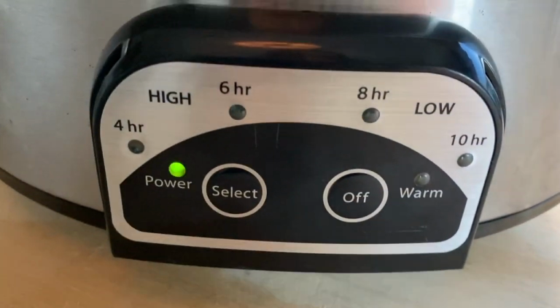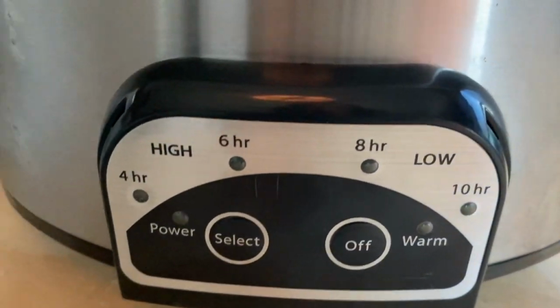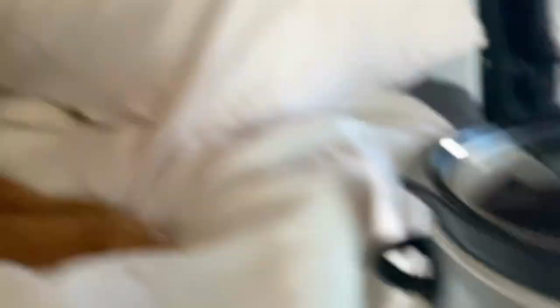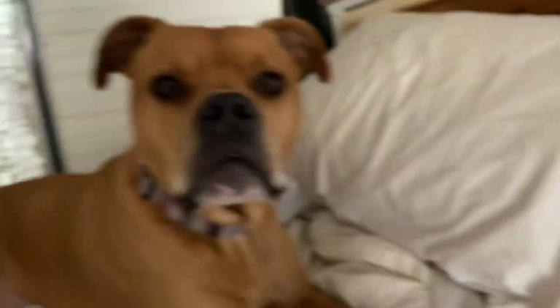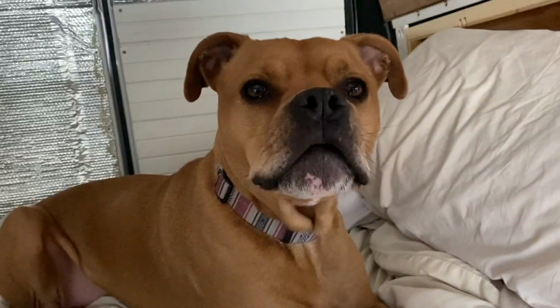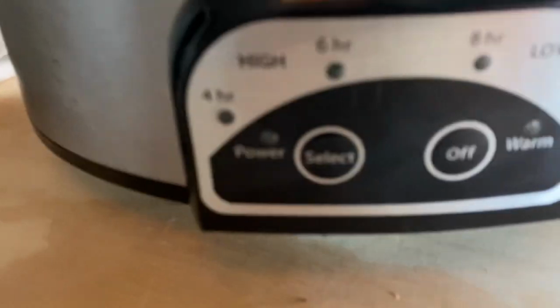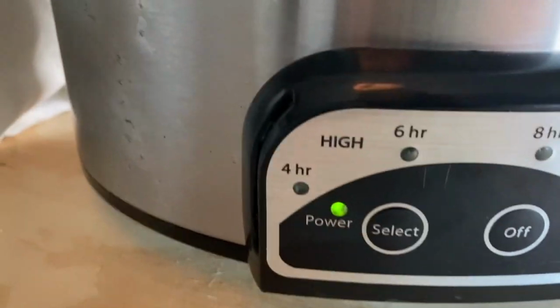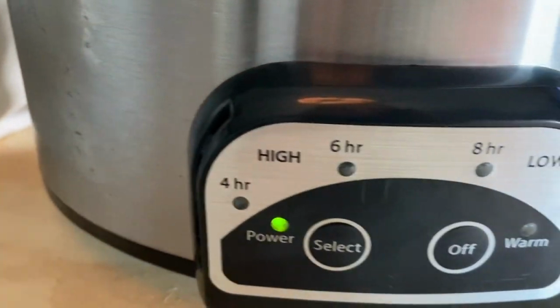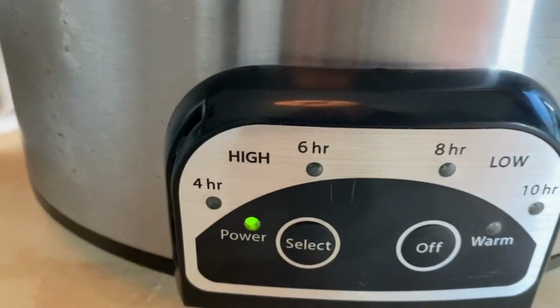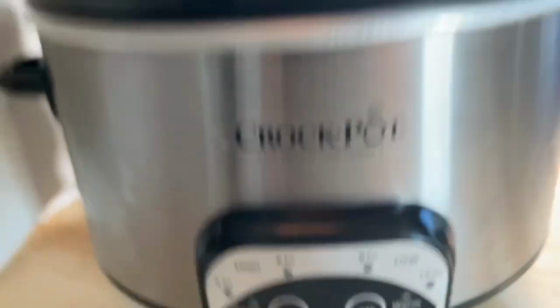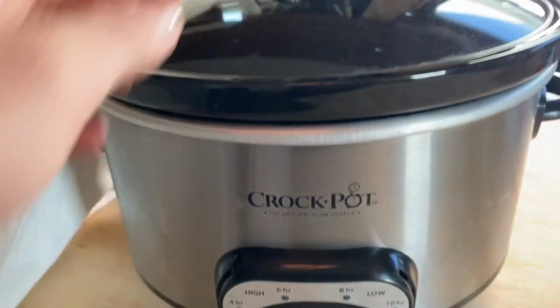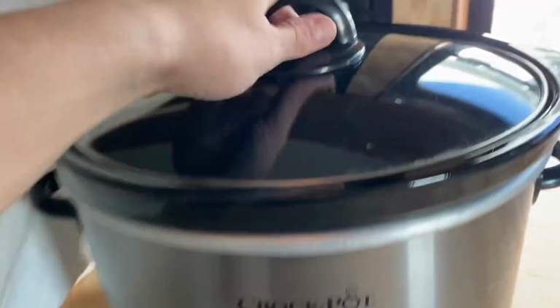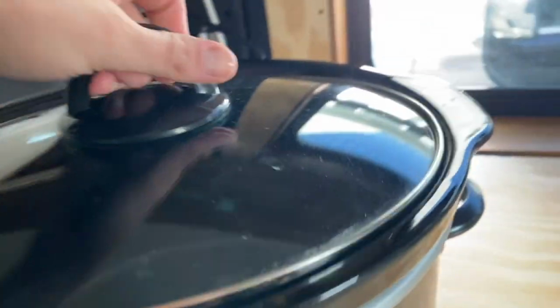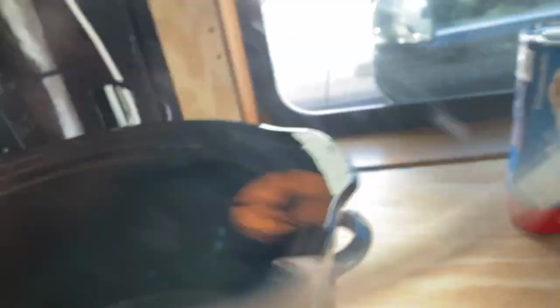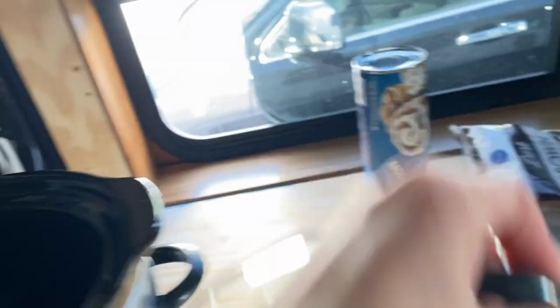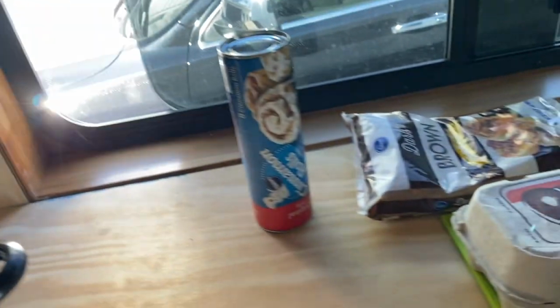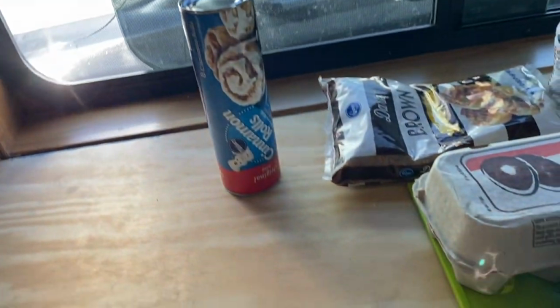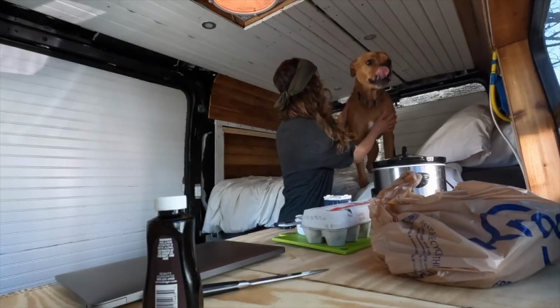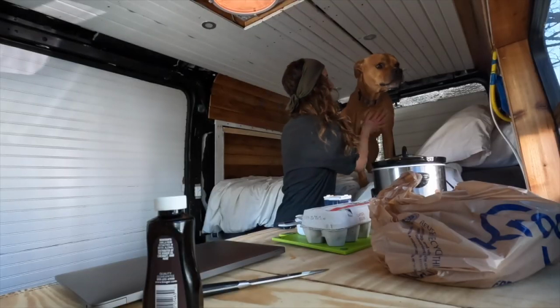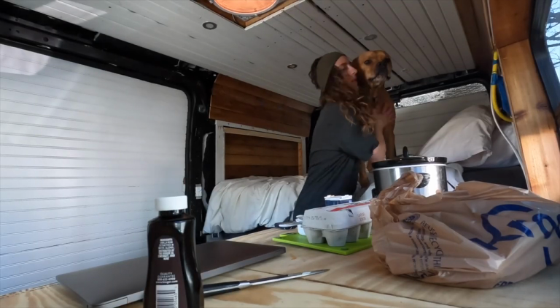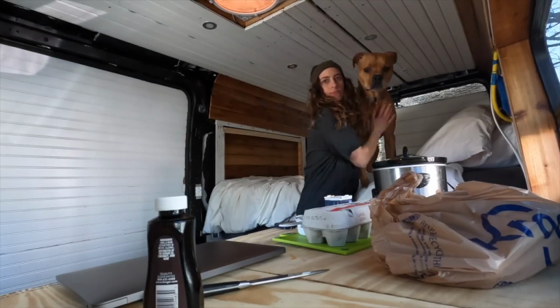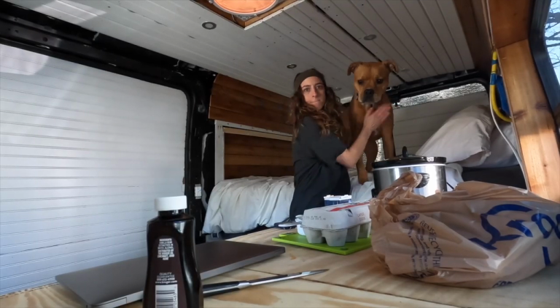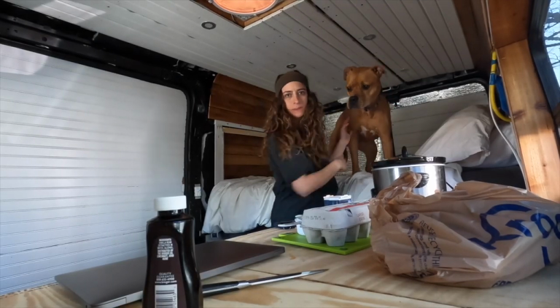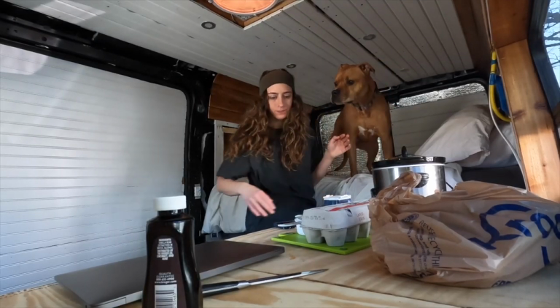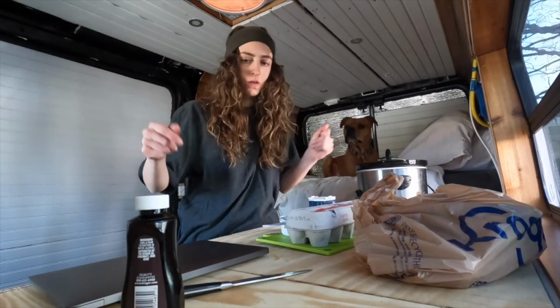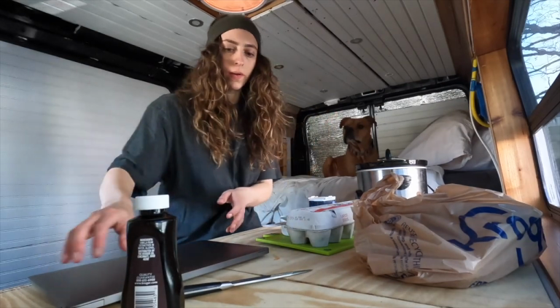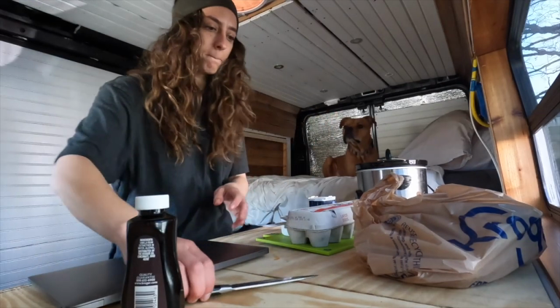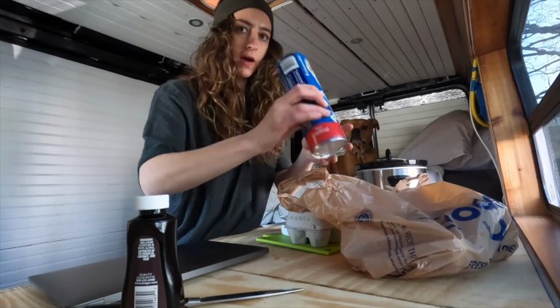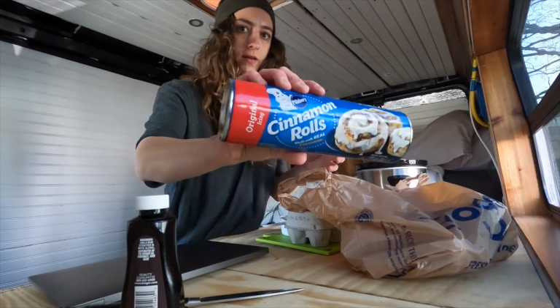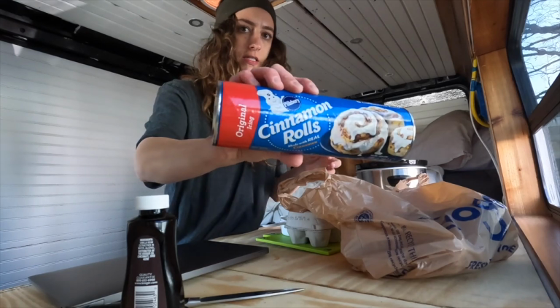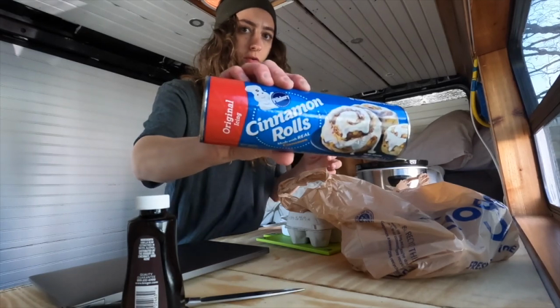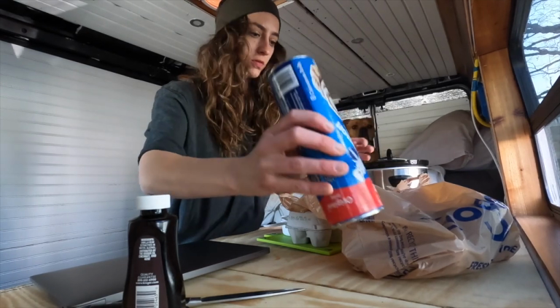Showing power. Cool. Okay, we got cinnamon rolls.